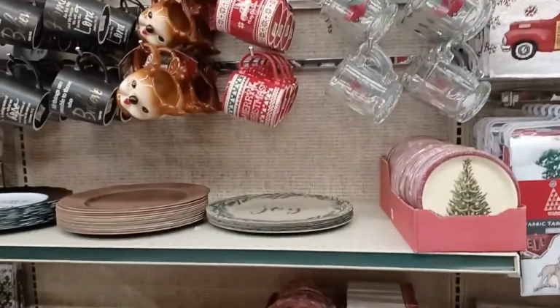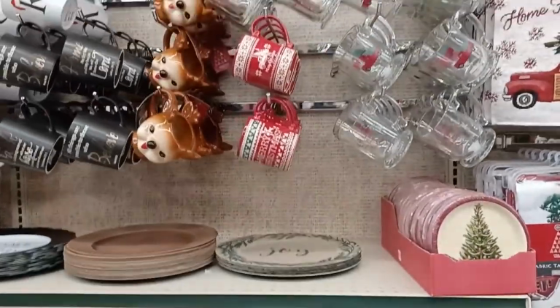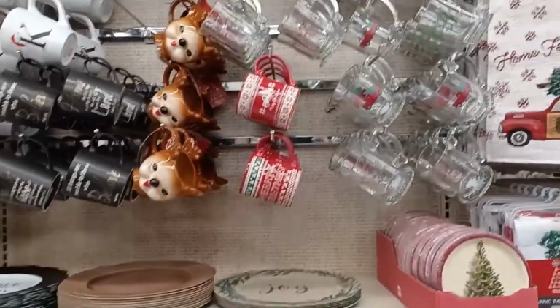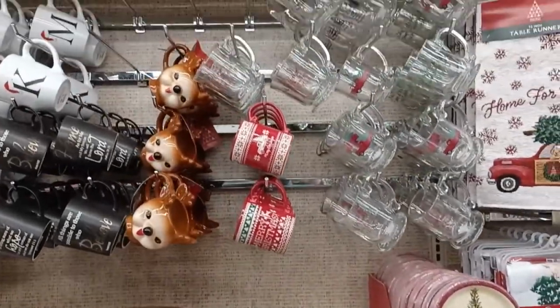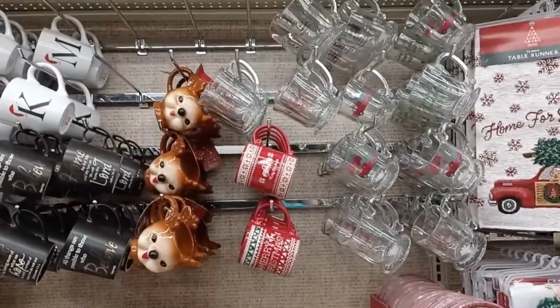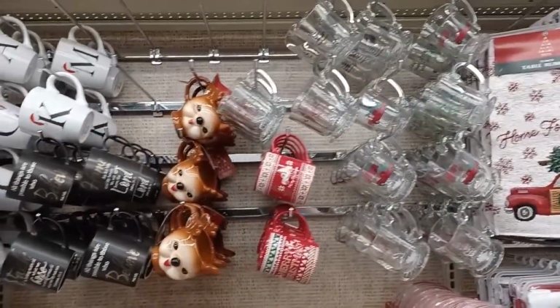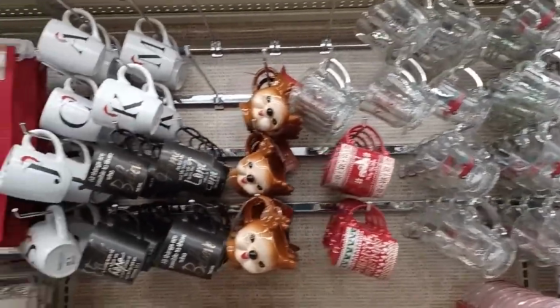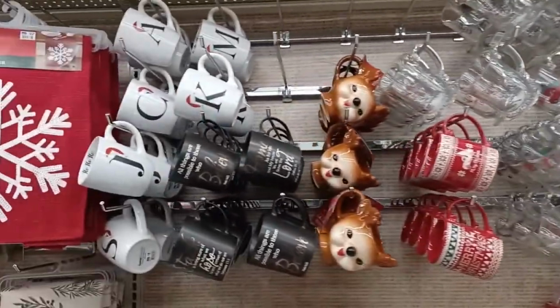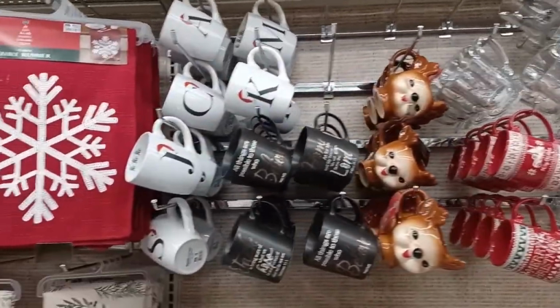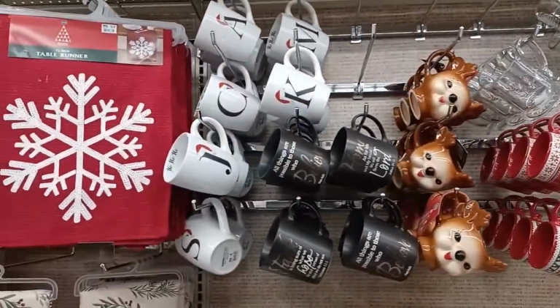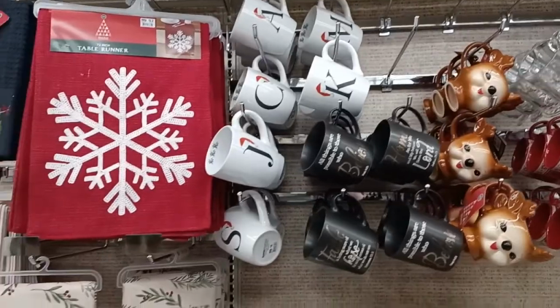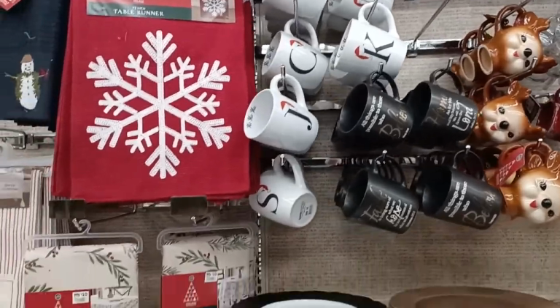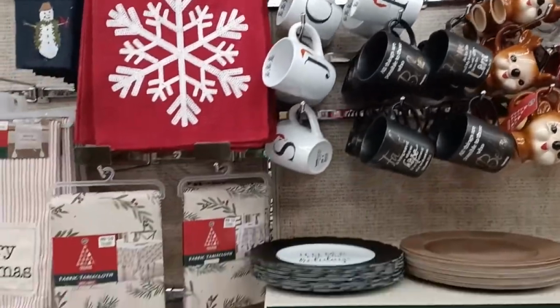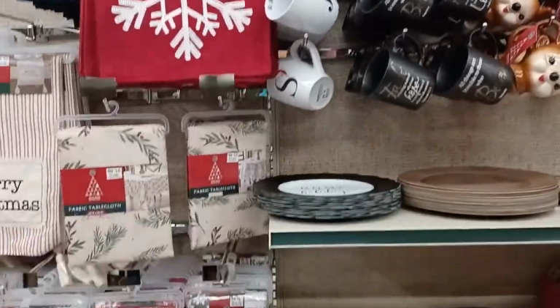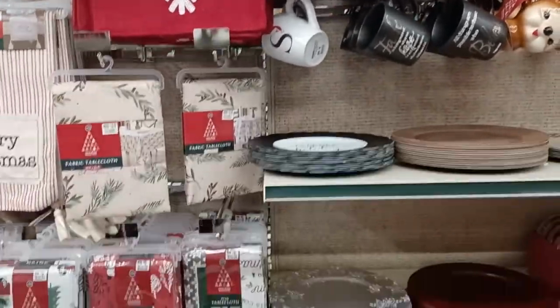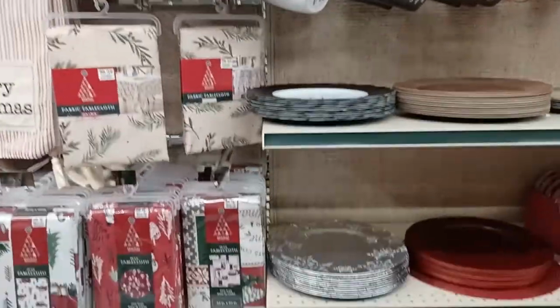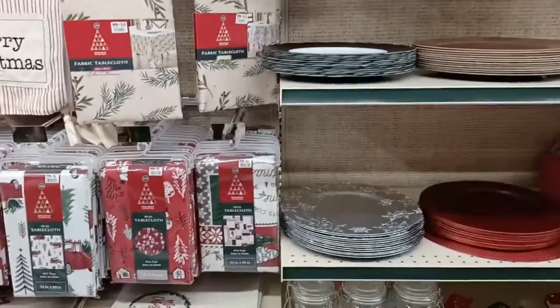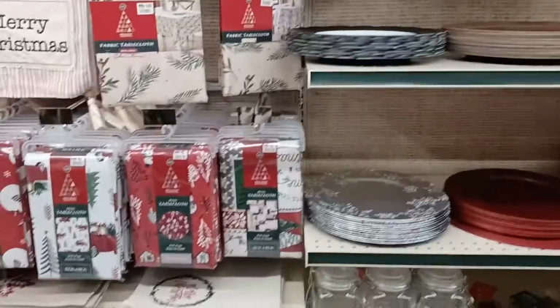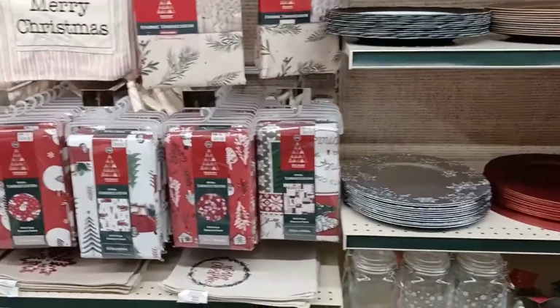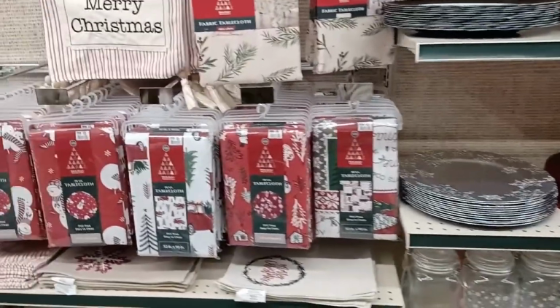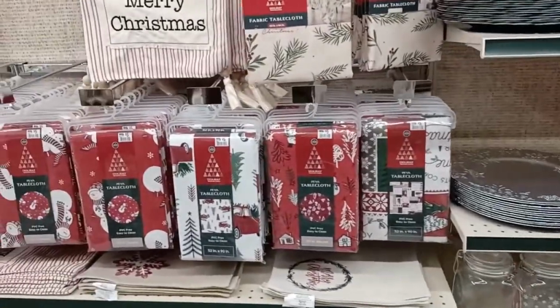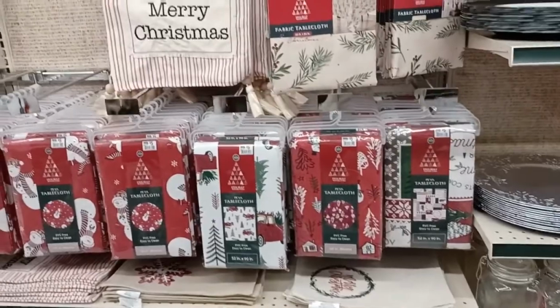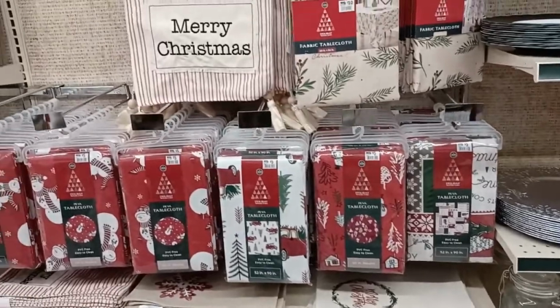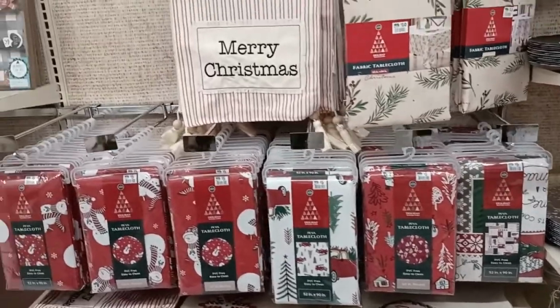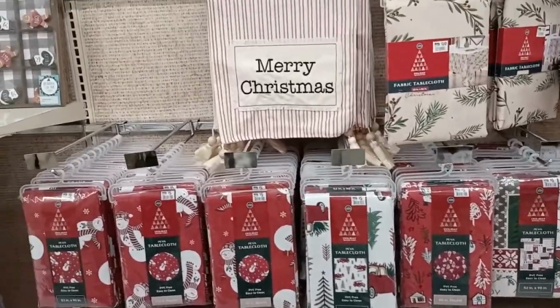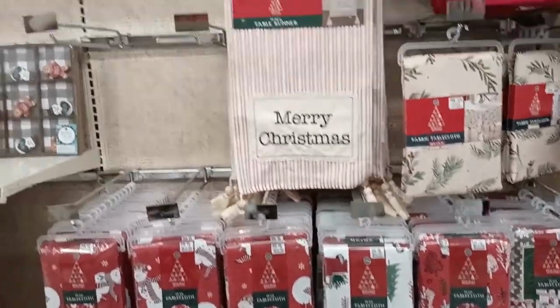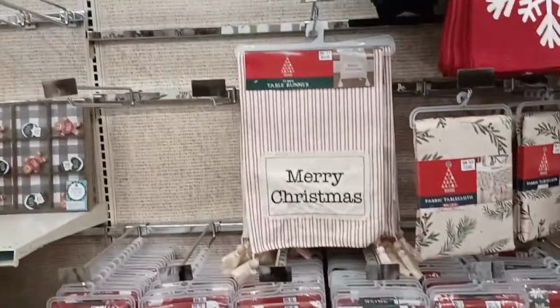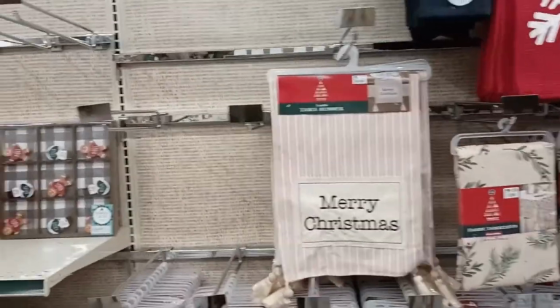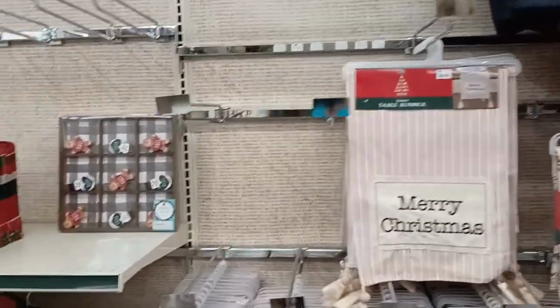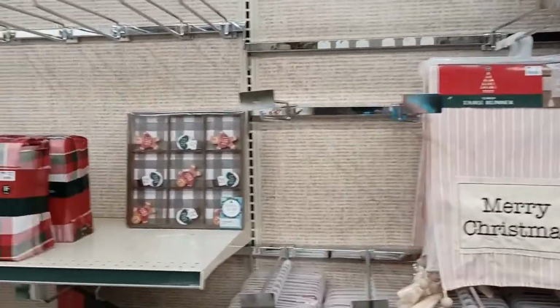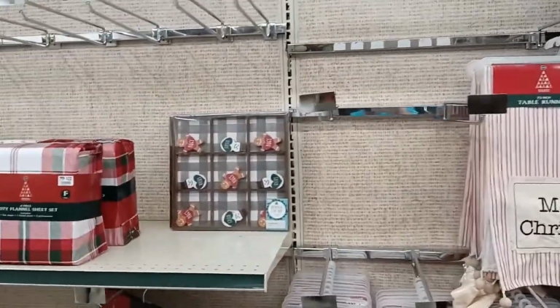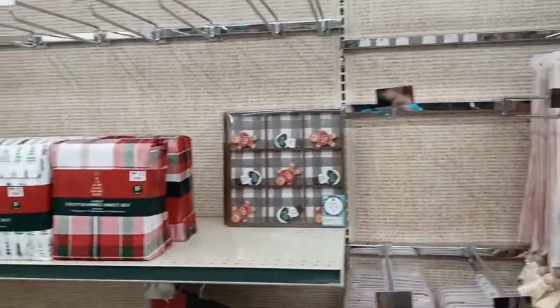I love the chargers. You can just put four chargers and napkins on your table and make it look like it's fully dressed. It is so pretty and affordable and easy to do. Lots and lots of cute things.